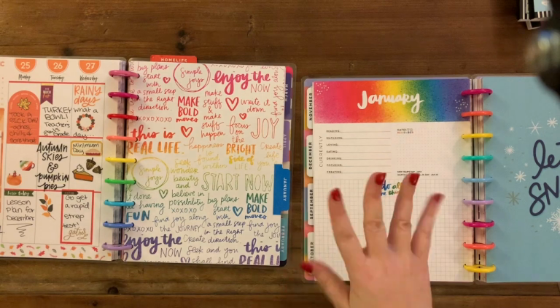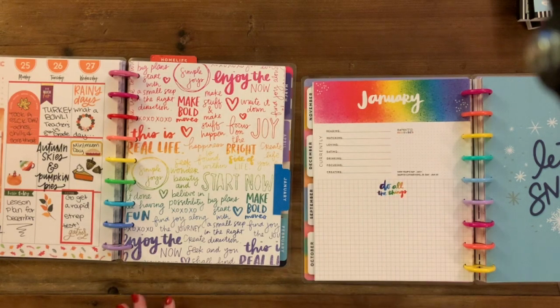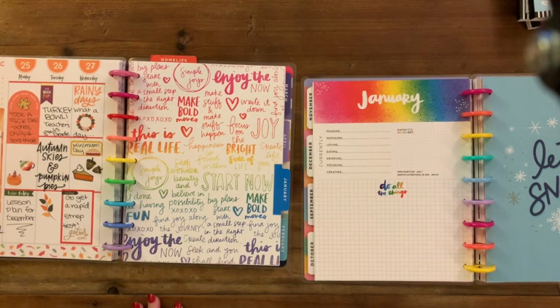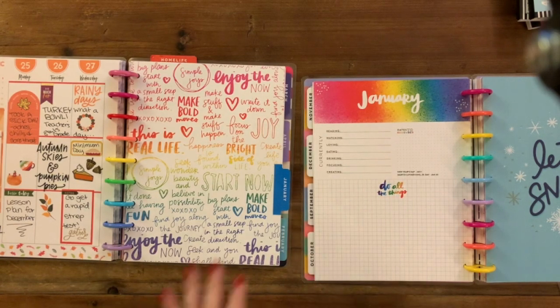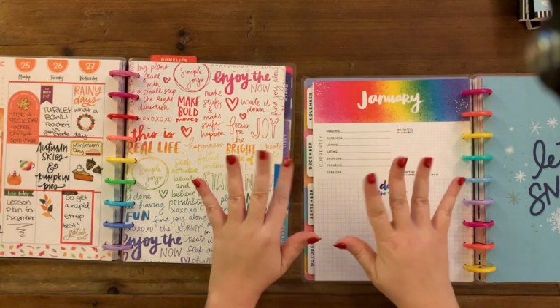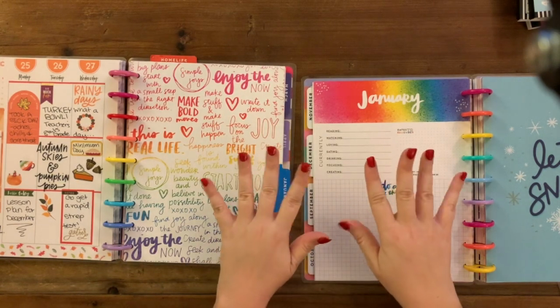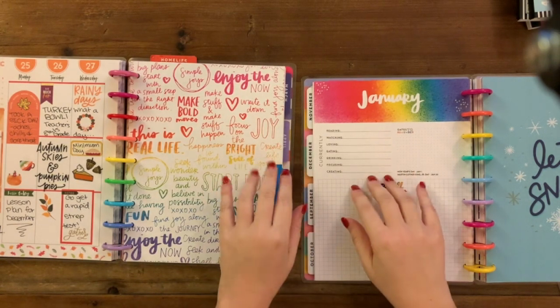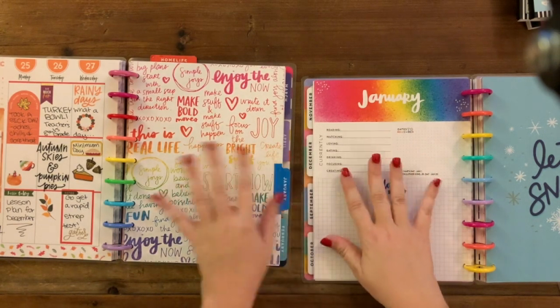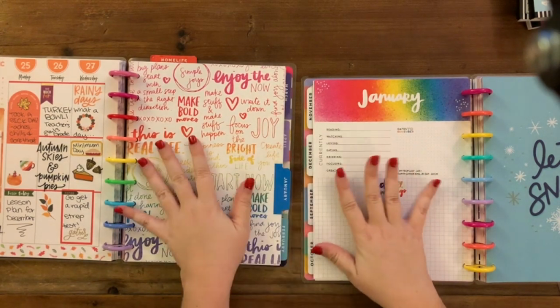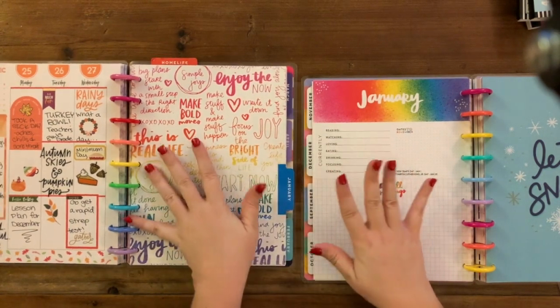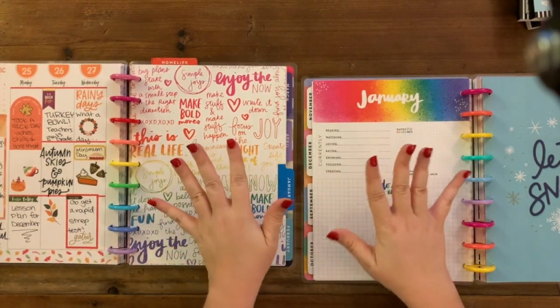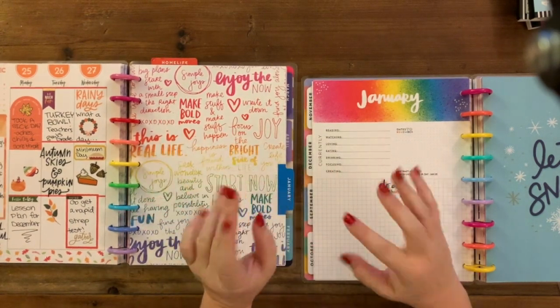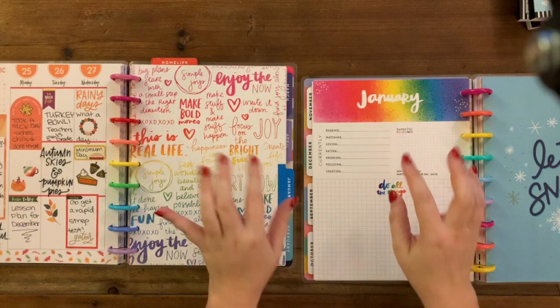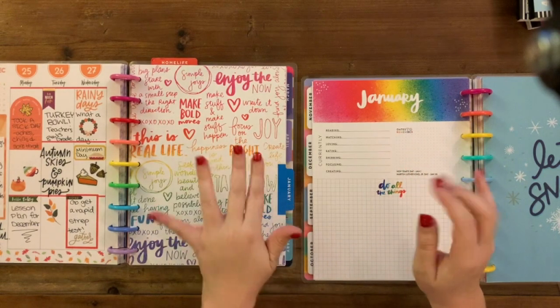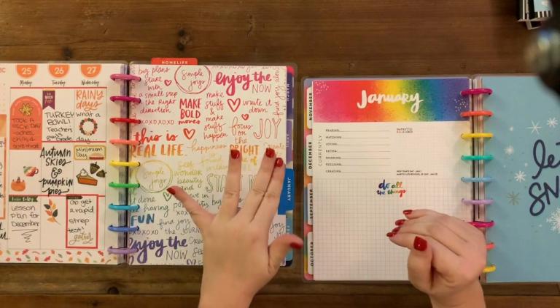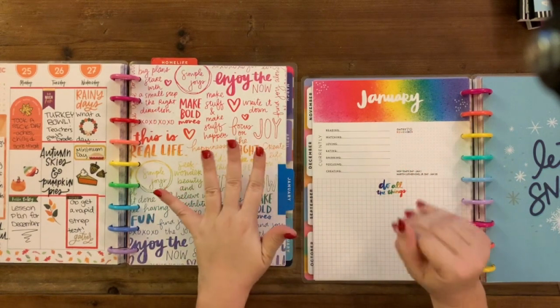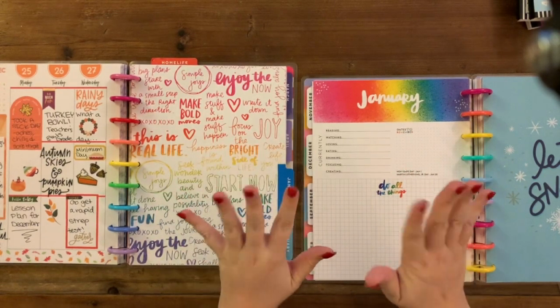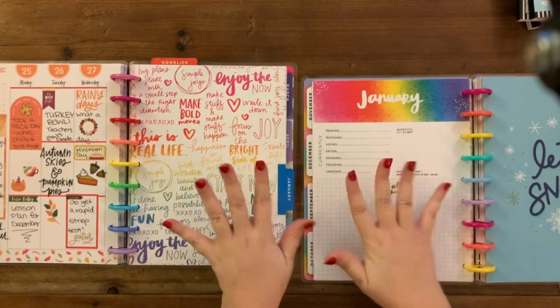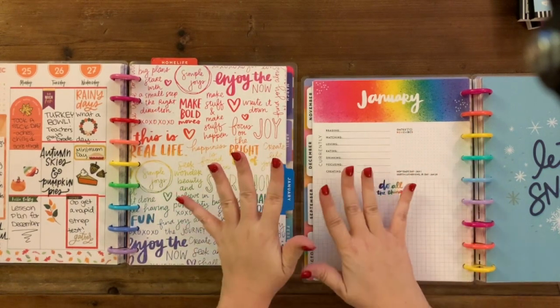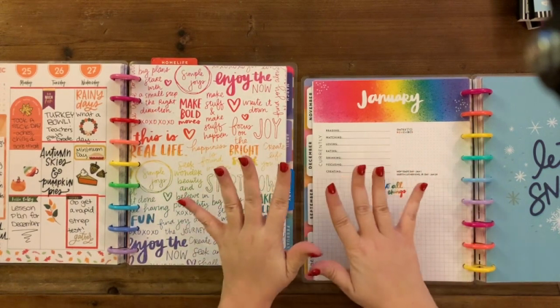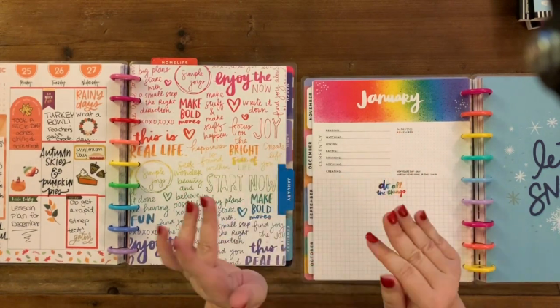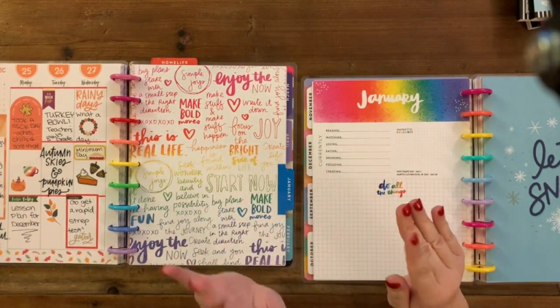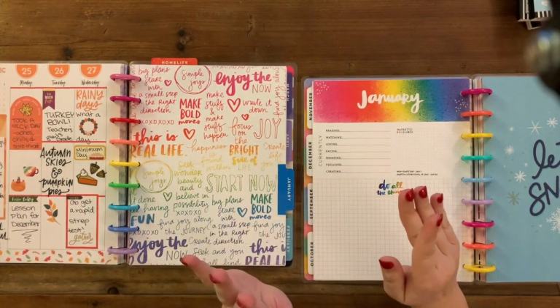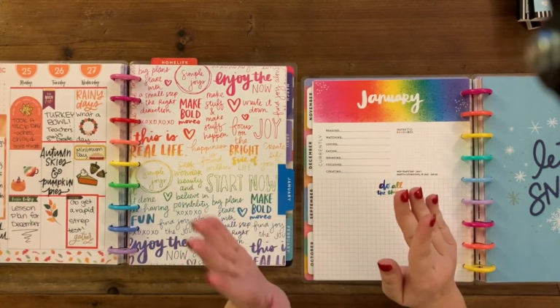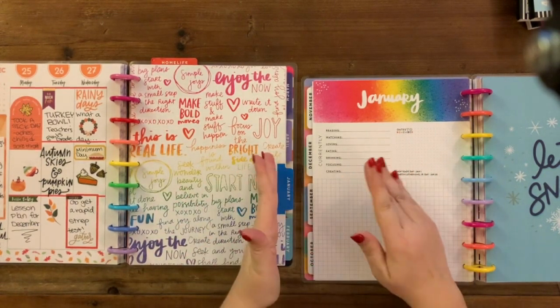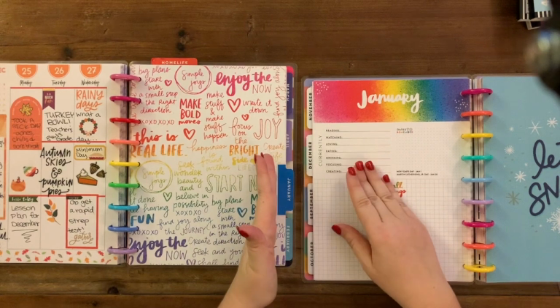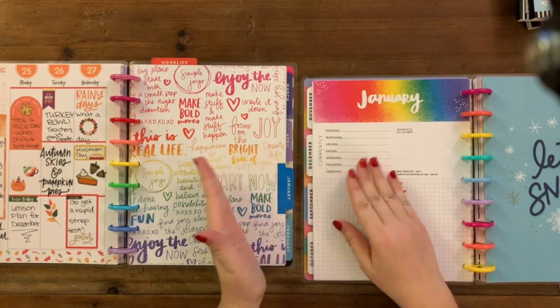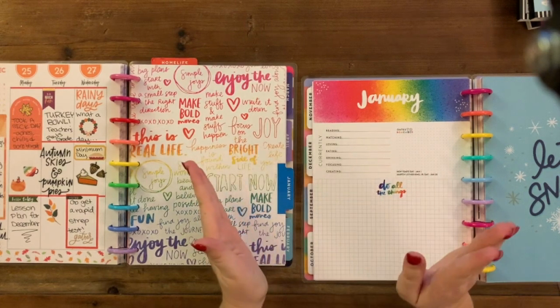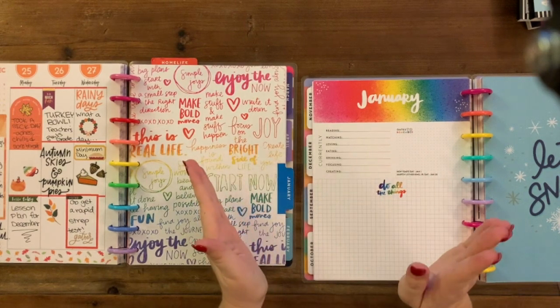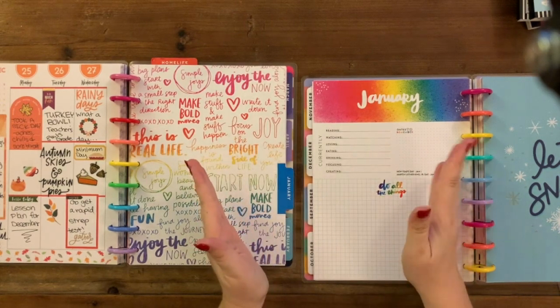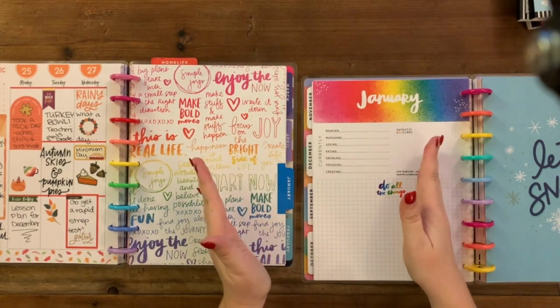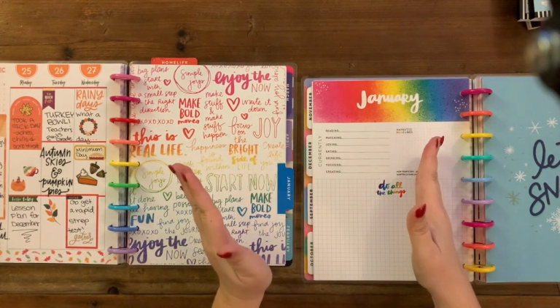Hi, welcome to my channel. I'm Katie. This is Katie's Creative Escape, and today I'm going to be Frankenplanning for my catch-all for January 2020 through July 2020.